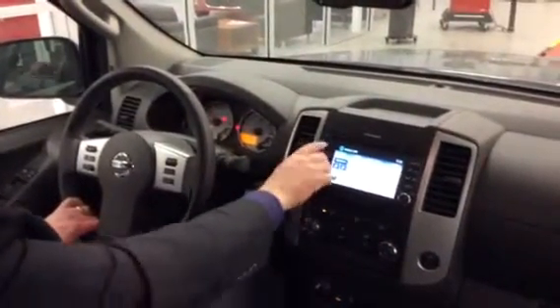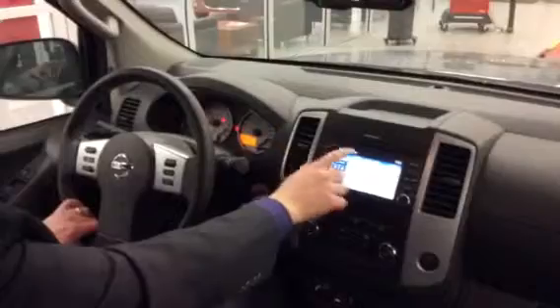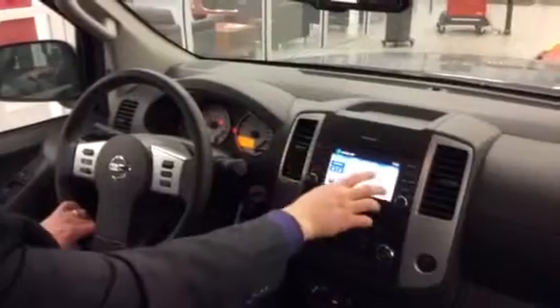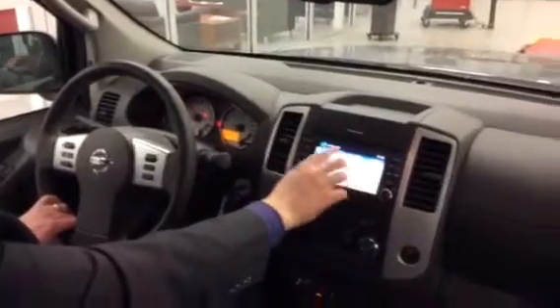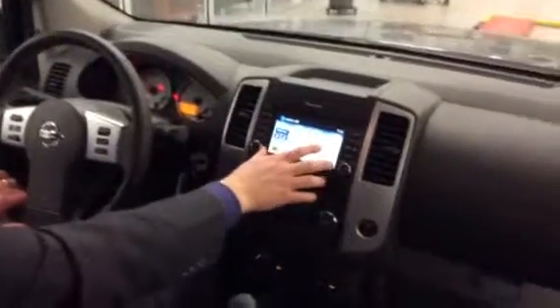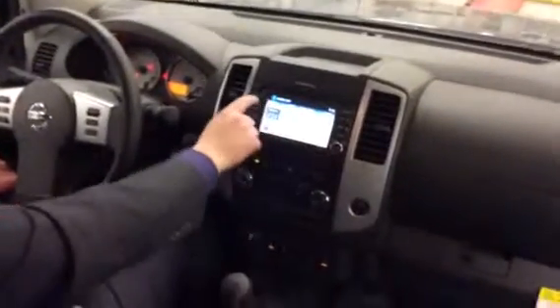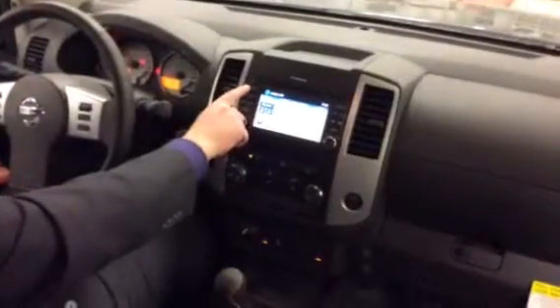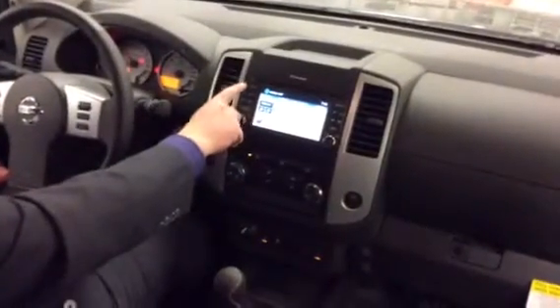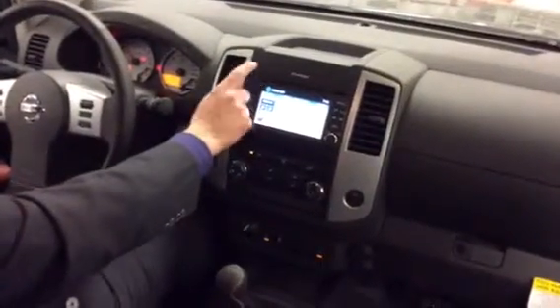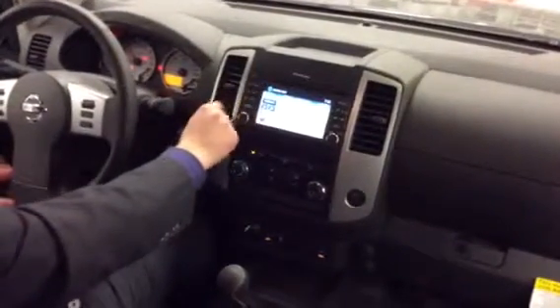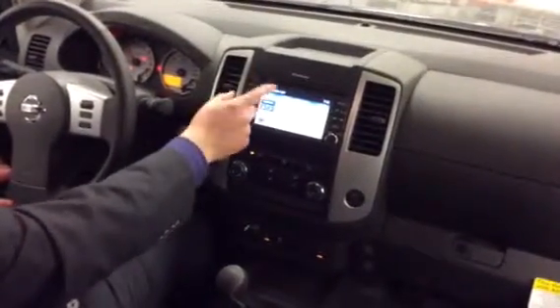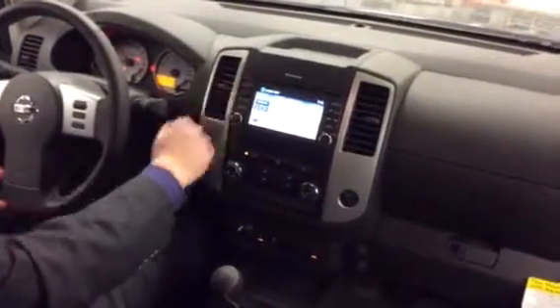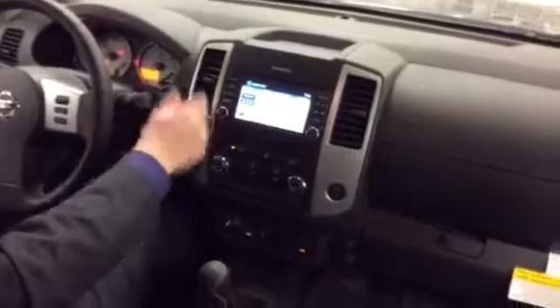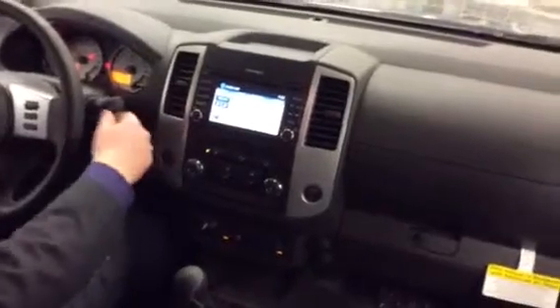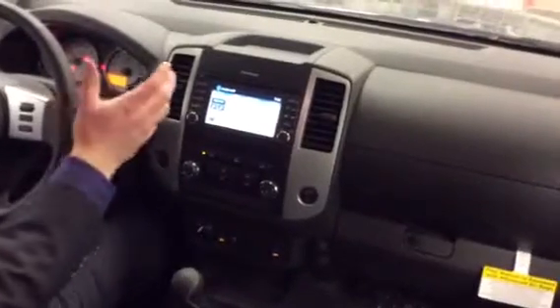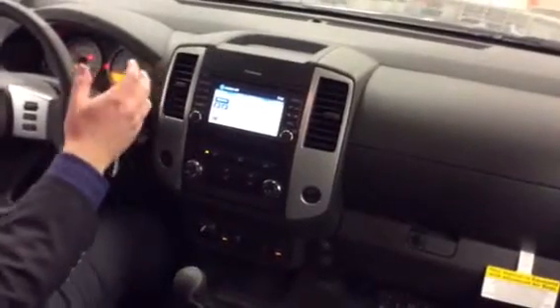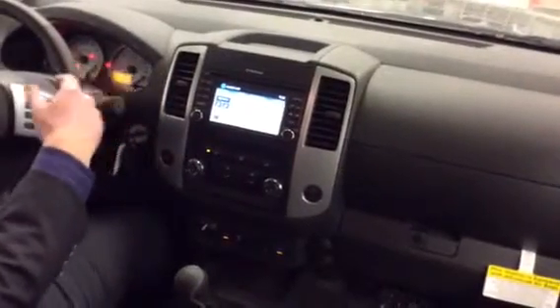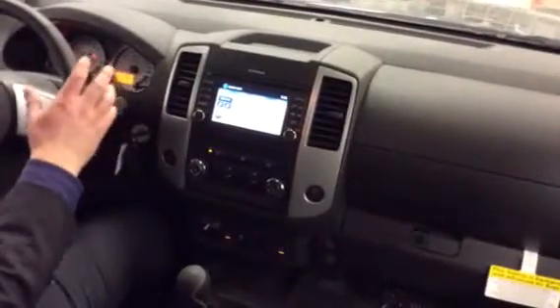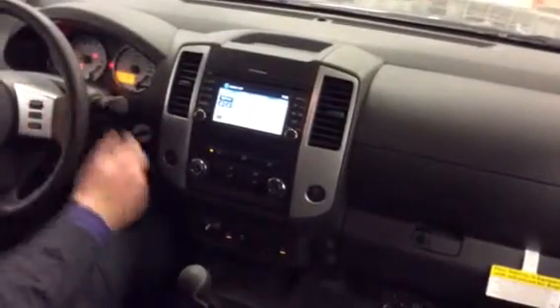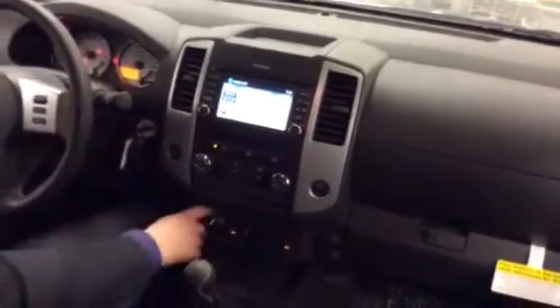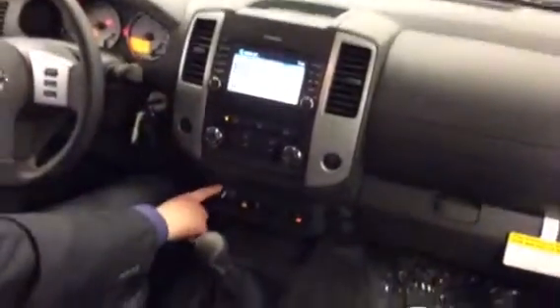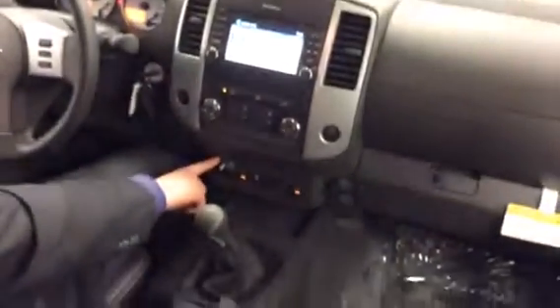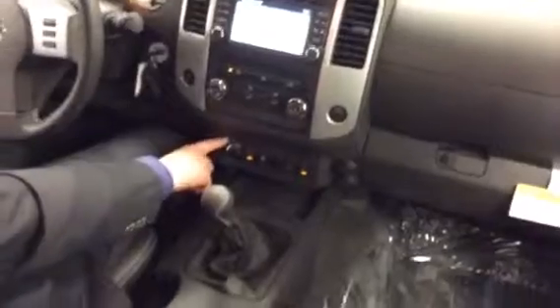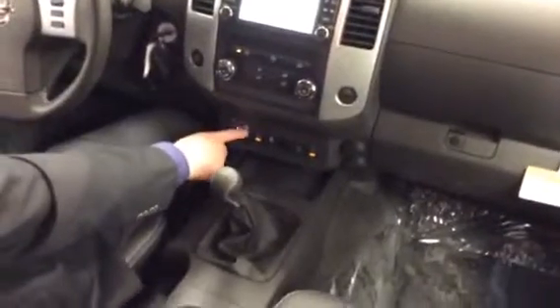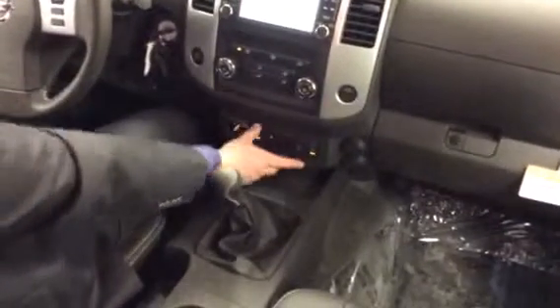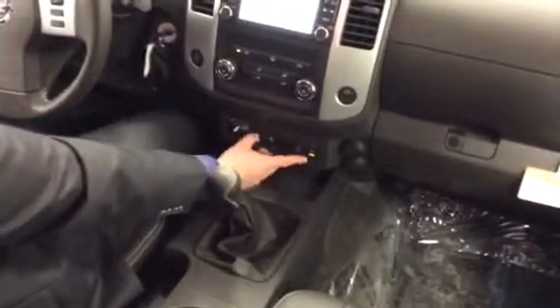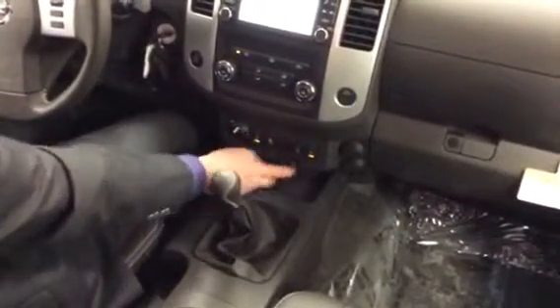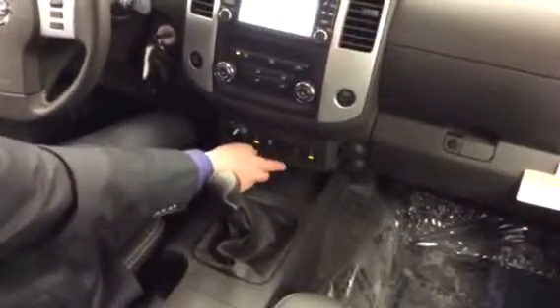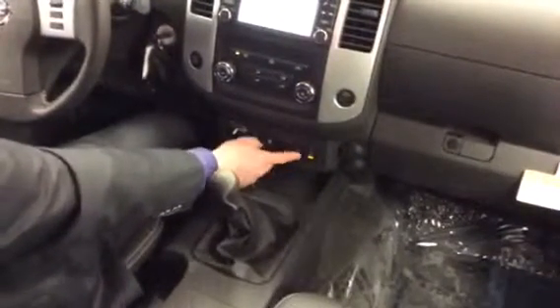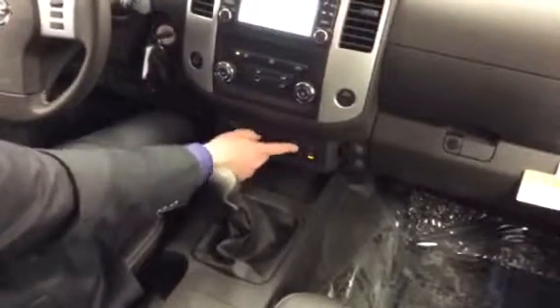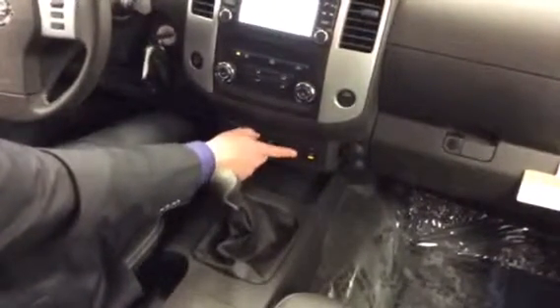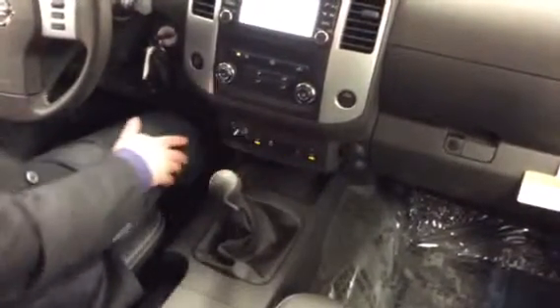Coming across, you have the nice big touchscreen navigation. You have your satellite radio, AM, FM, CD, auxiliary, USB — all kinds so you can listen to music any which way that you want. Your four-wheel and two-wheel drive is down here, your heated seats are down here, and your locking rear differentials are down here as well.